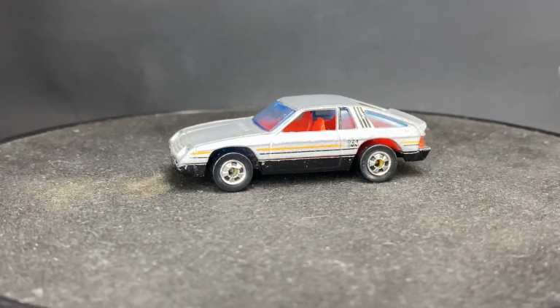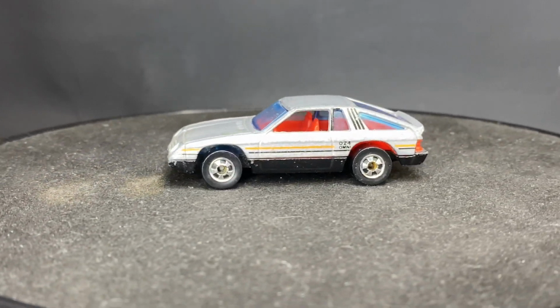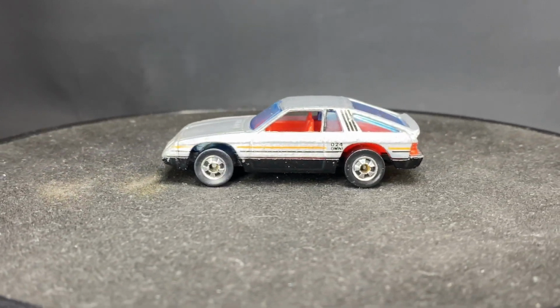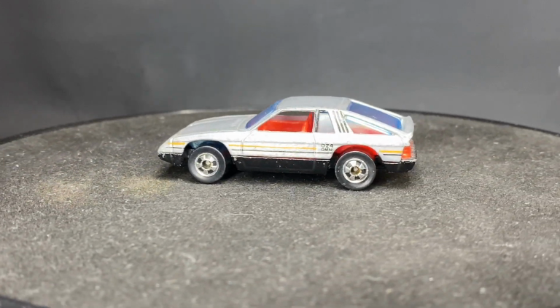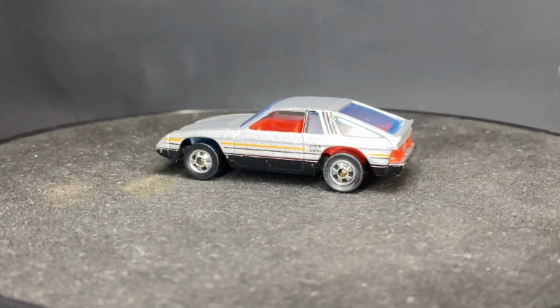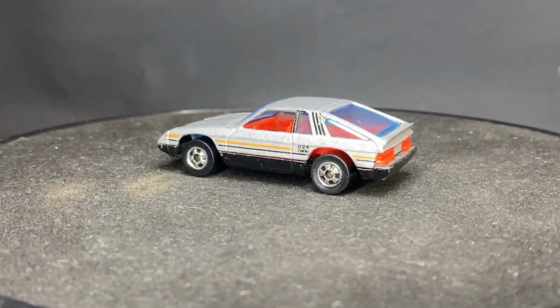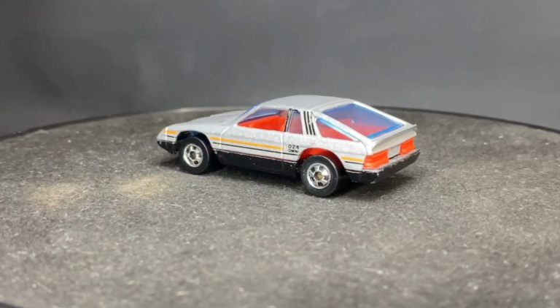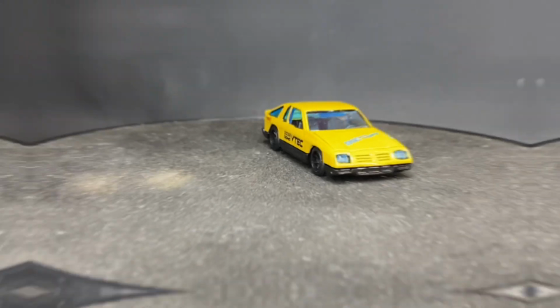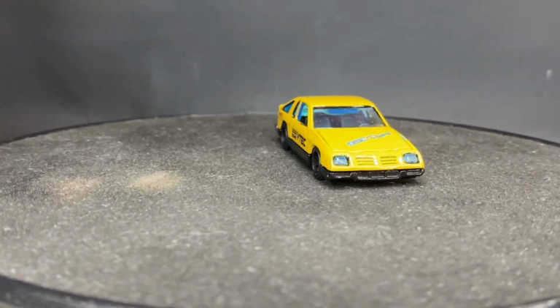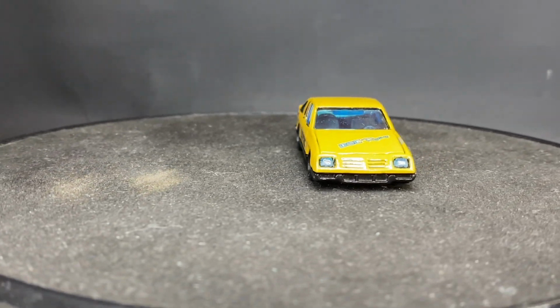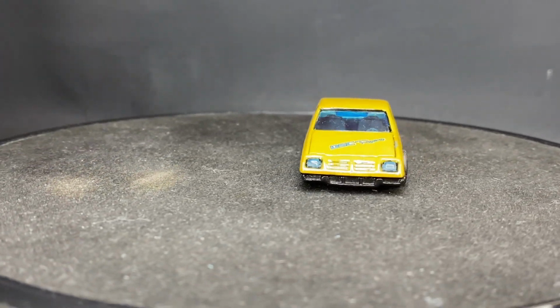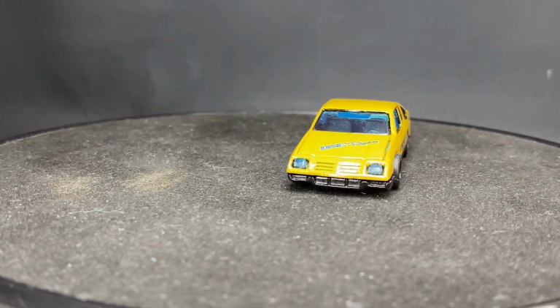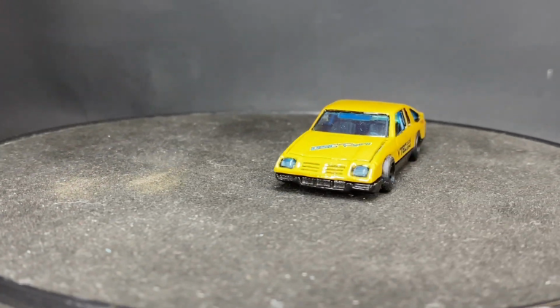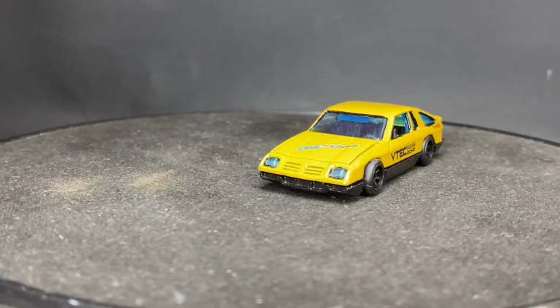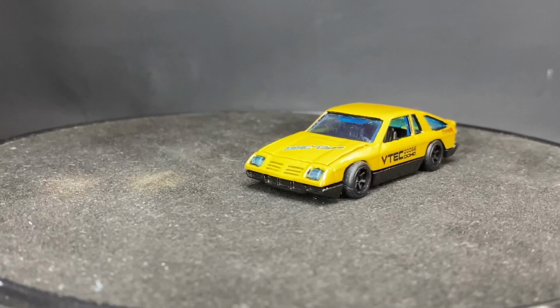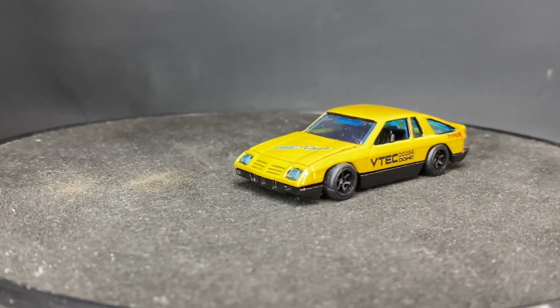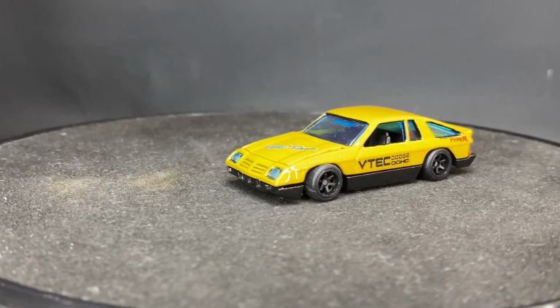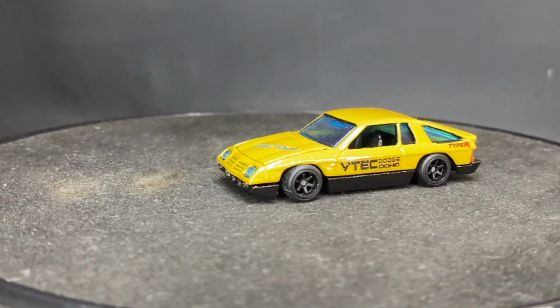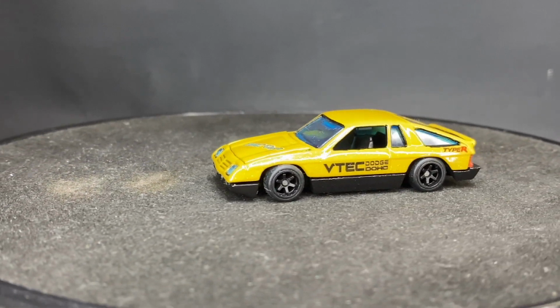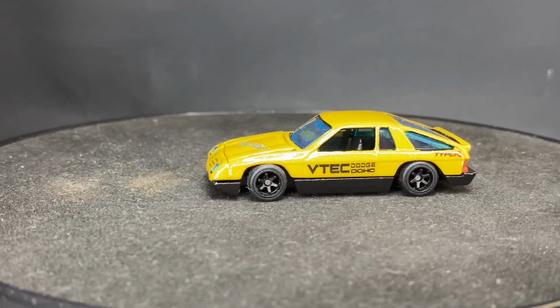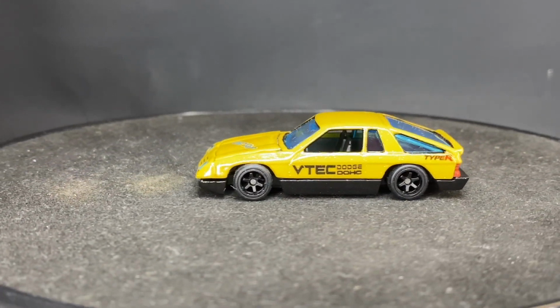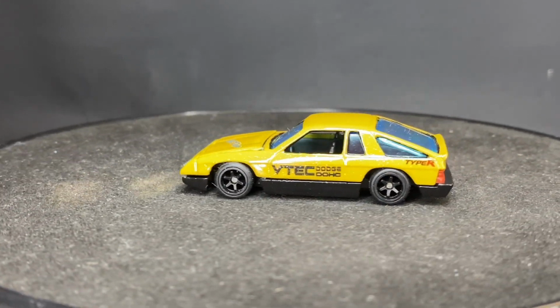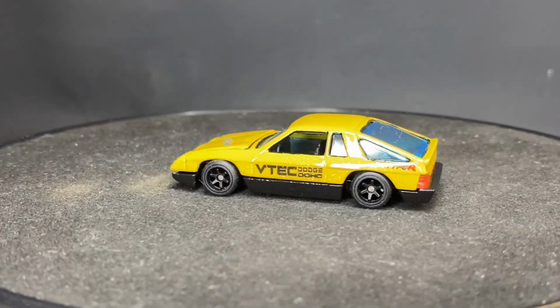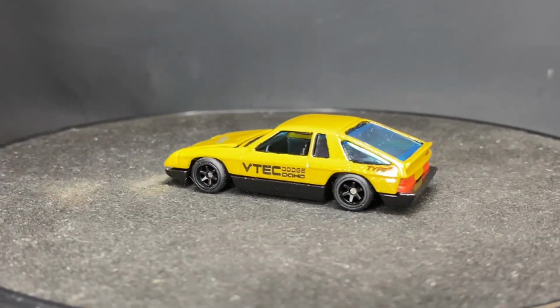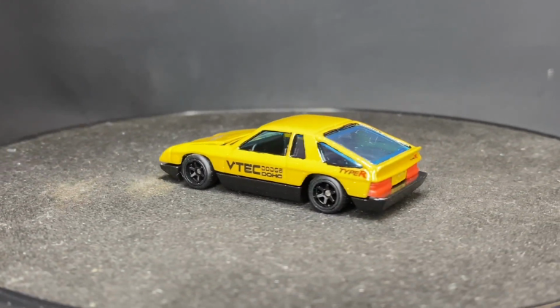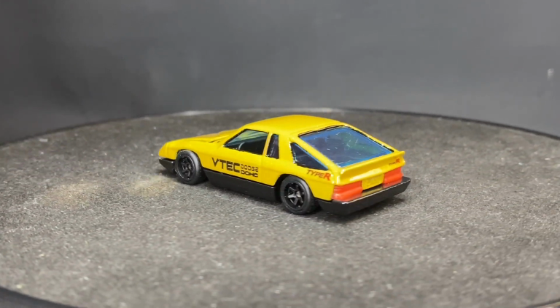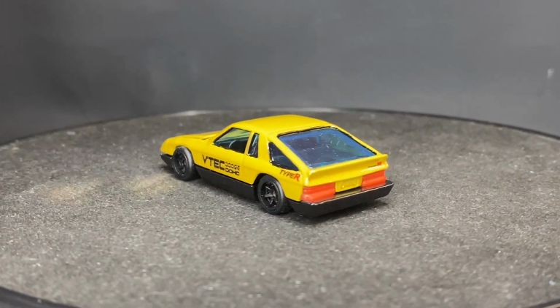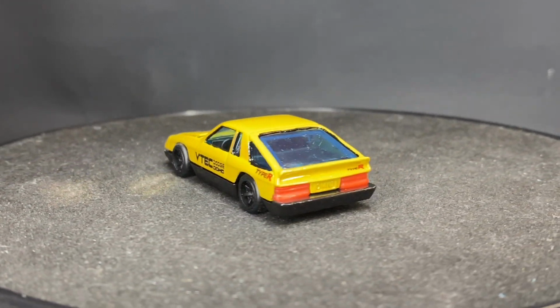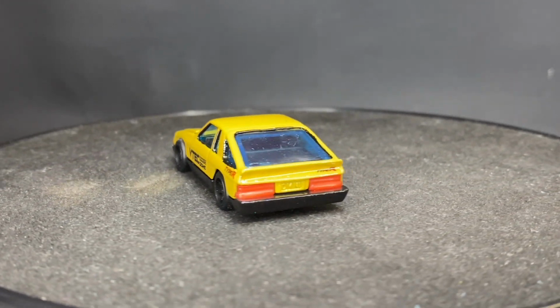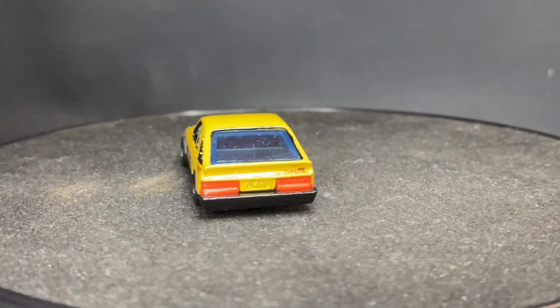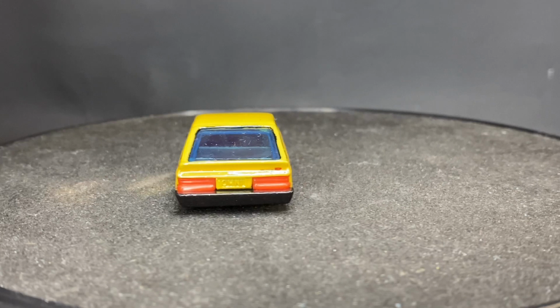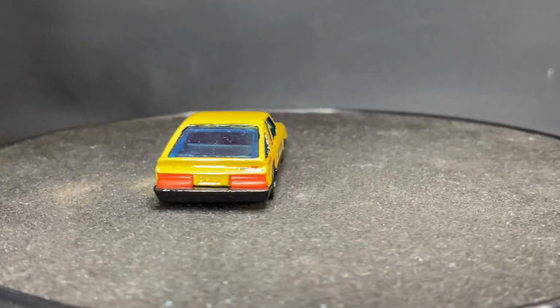Let's see the finished product. And there it is — the Dodge Omni VTEC Dock.